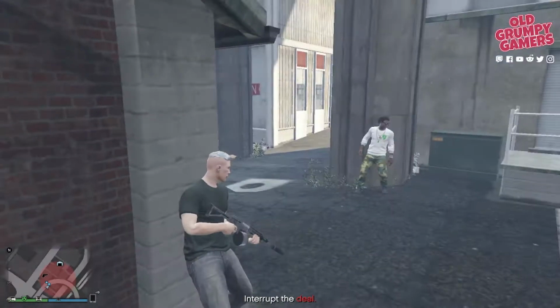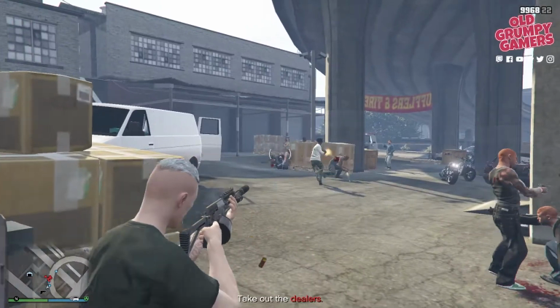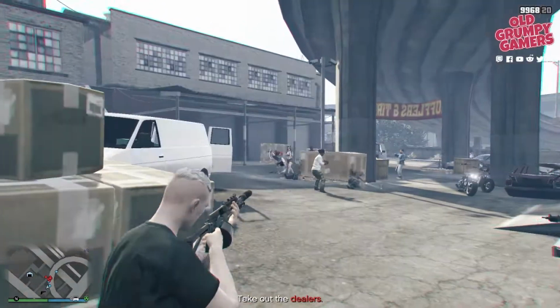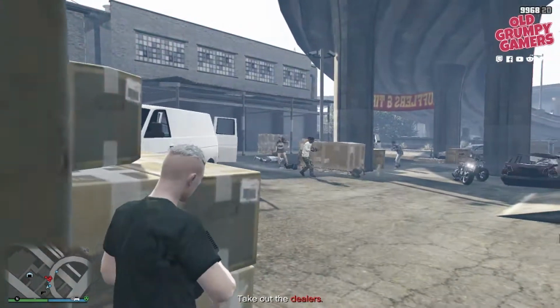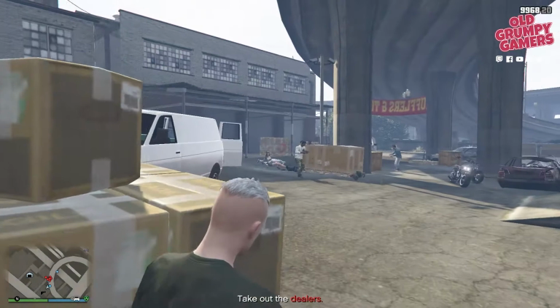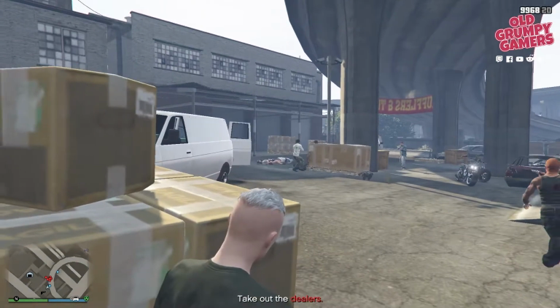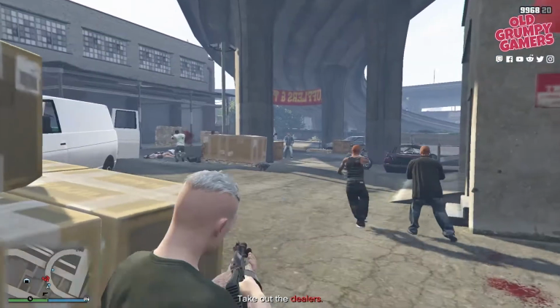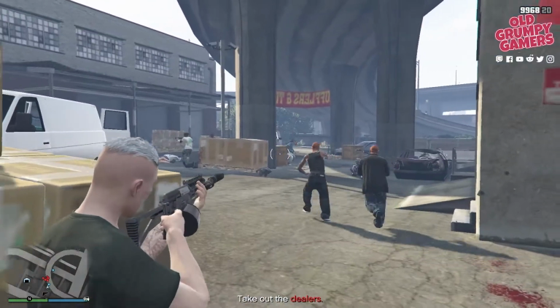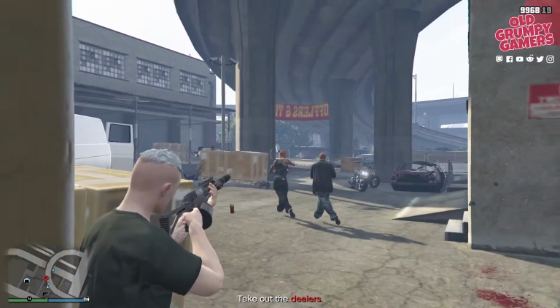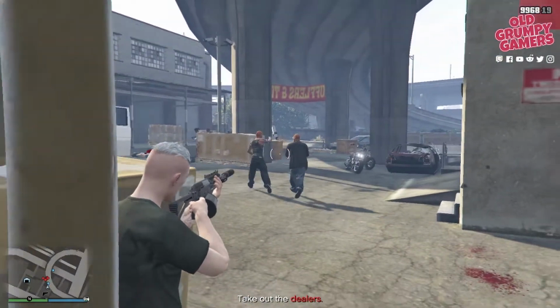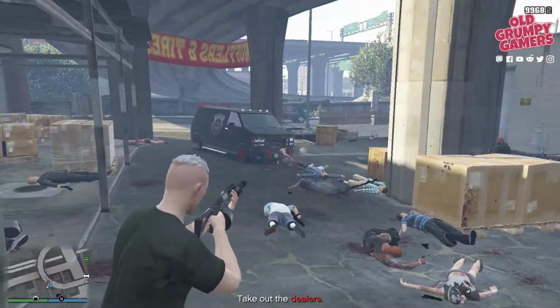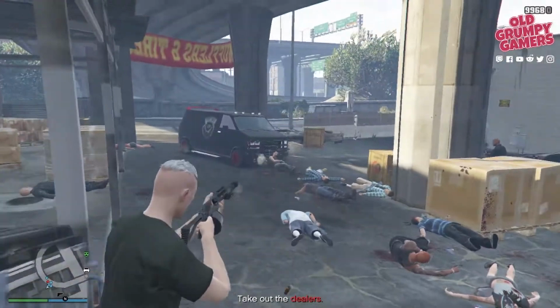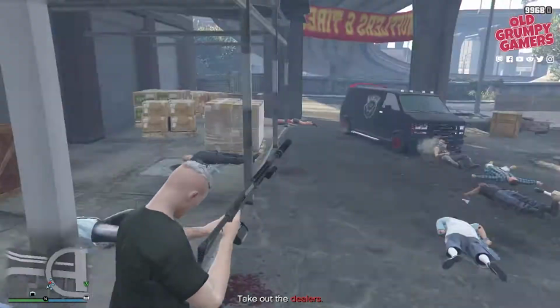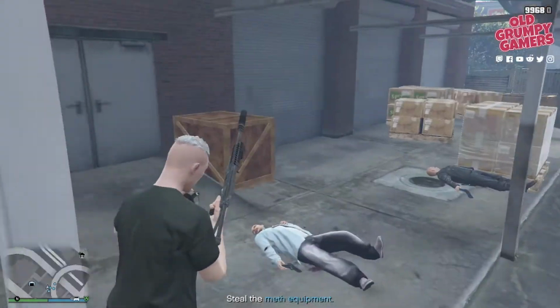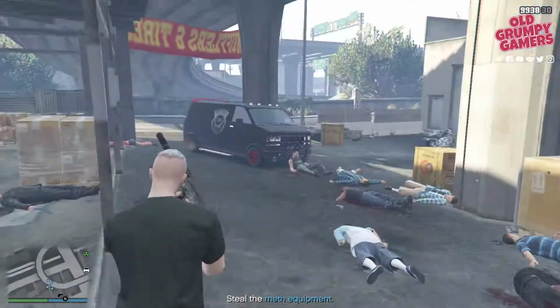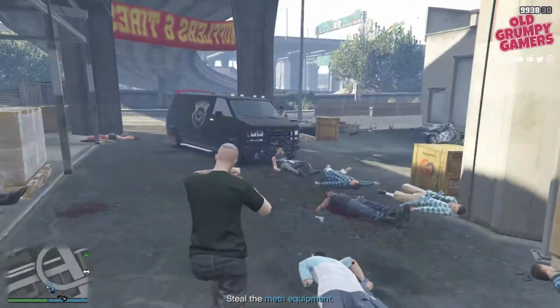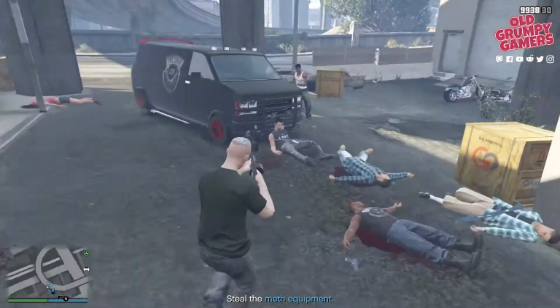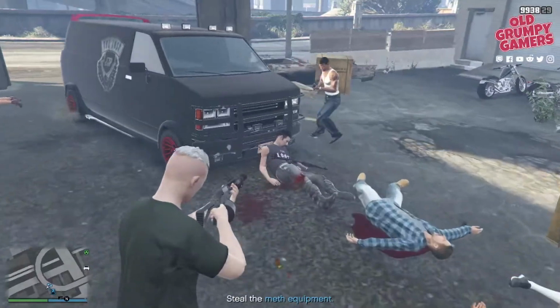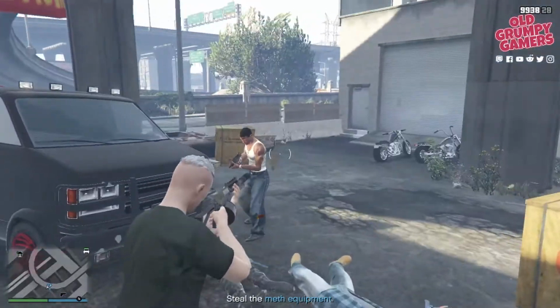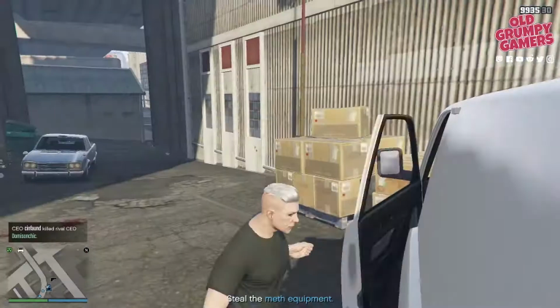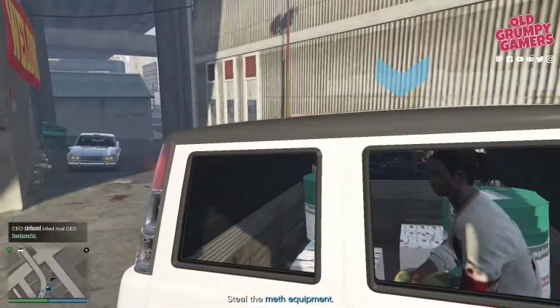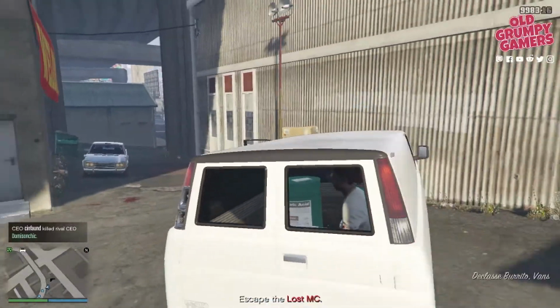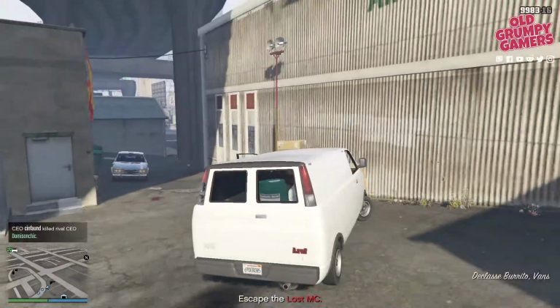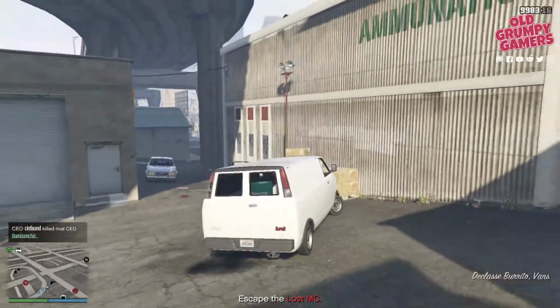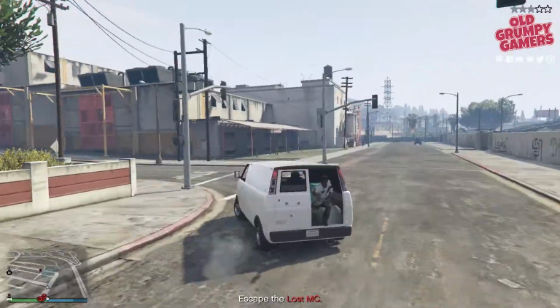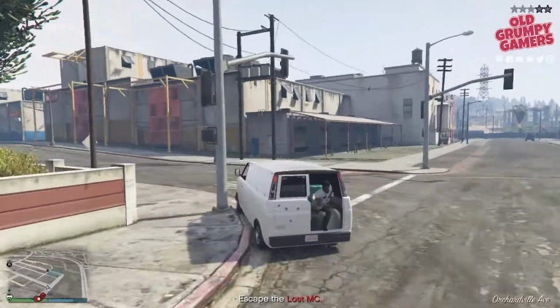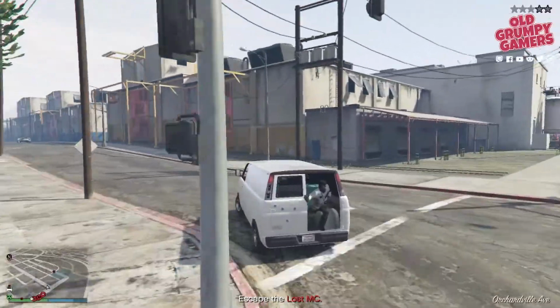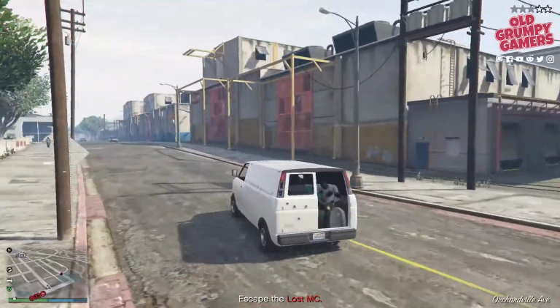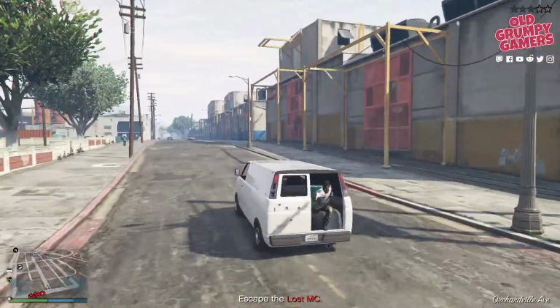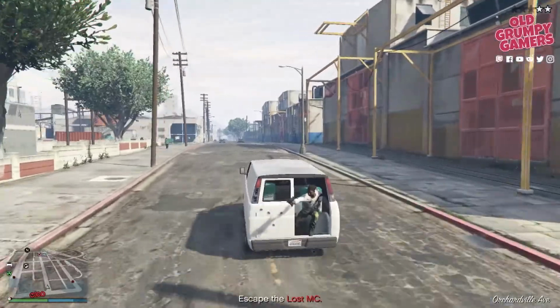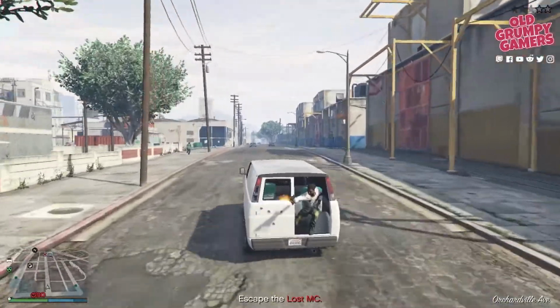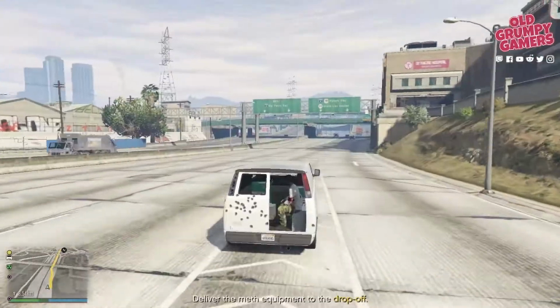Take cover and when you're ready you can kick off. Be careful with grenades here — you don't want to take out friendlies. After you've cleared the first wave of goons, you'll be prompted to jump into the white van, so jump in and clear out.